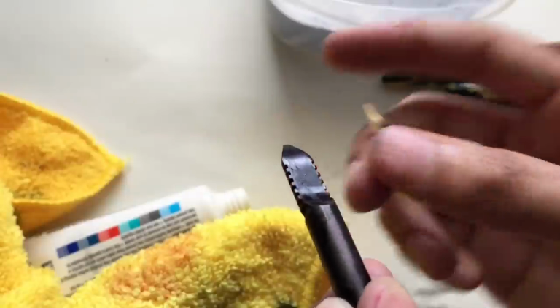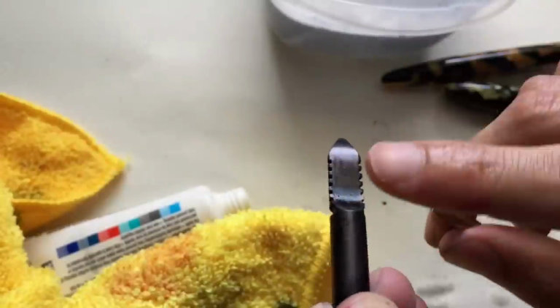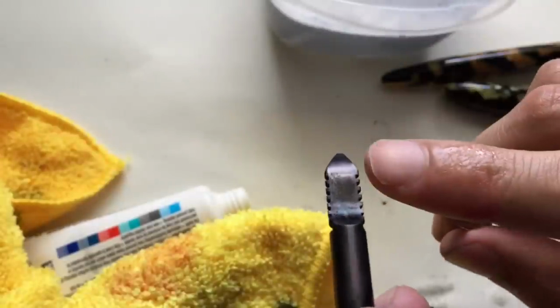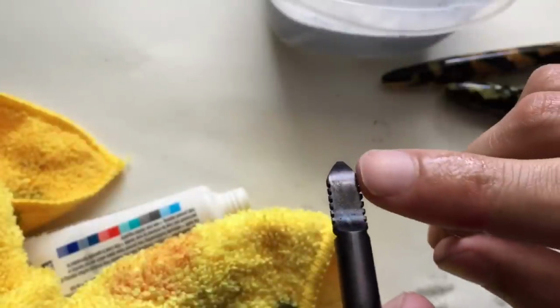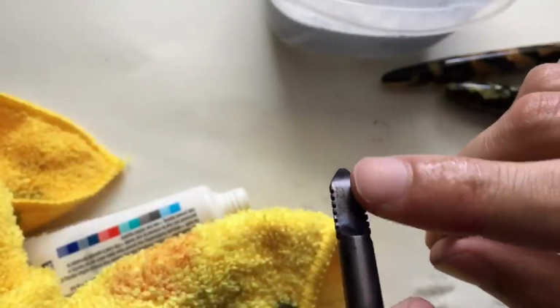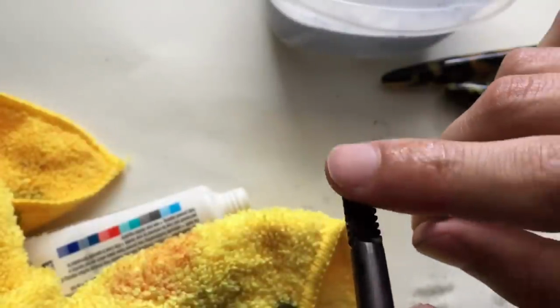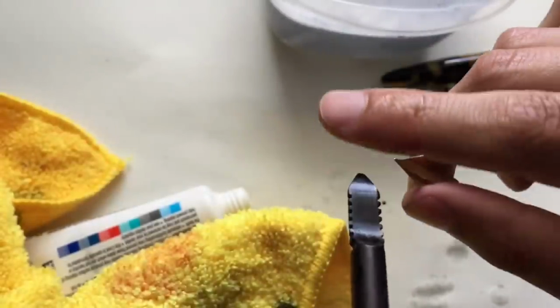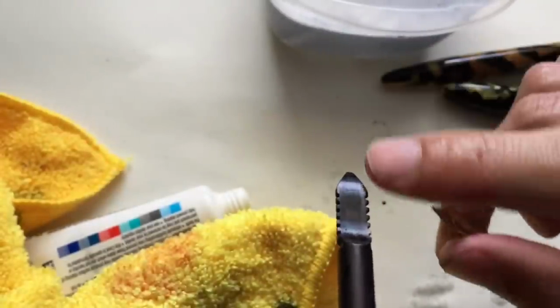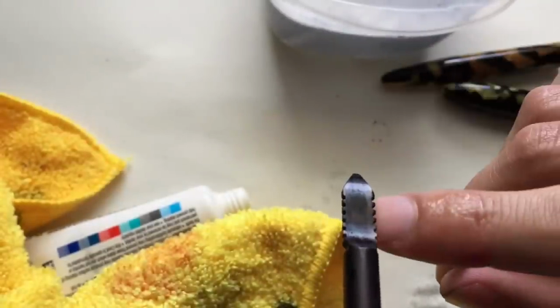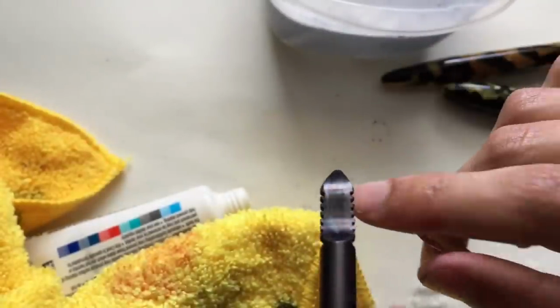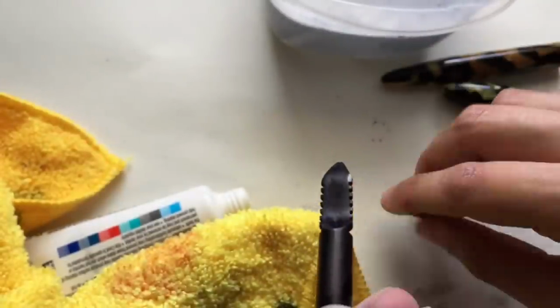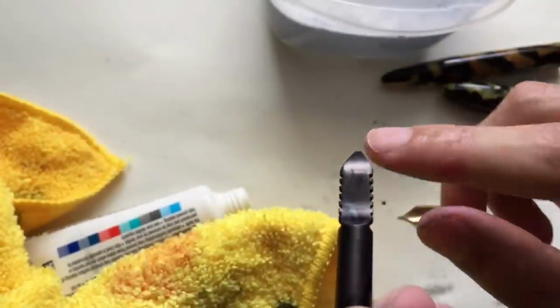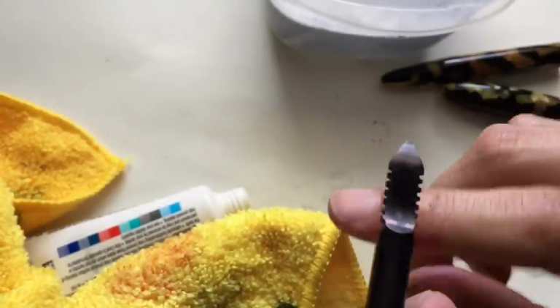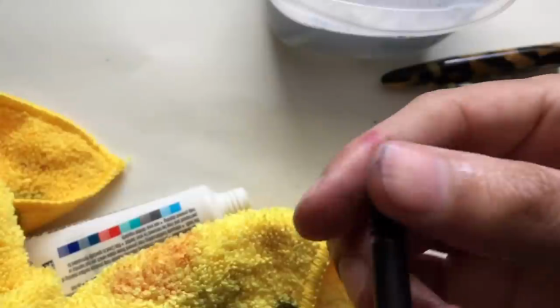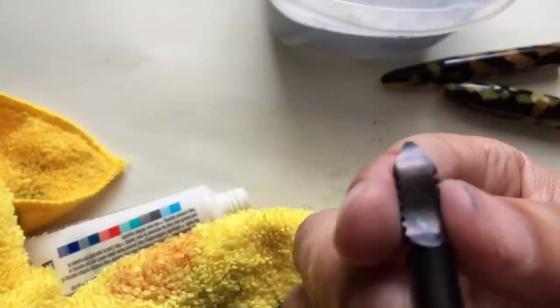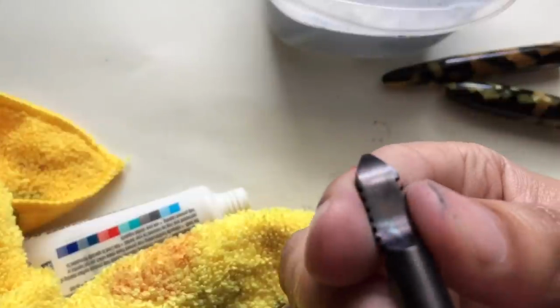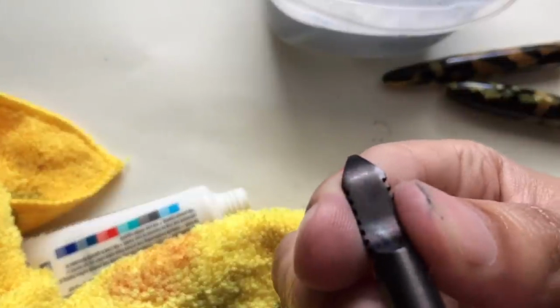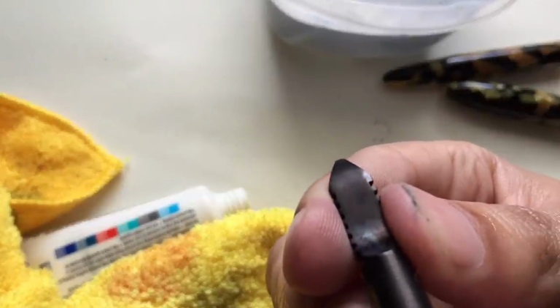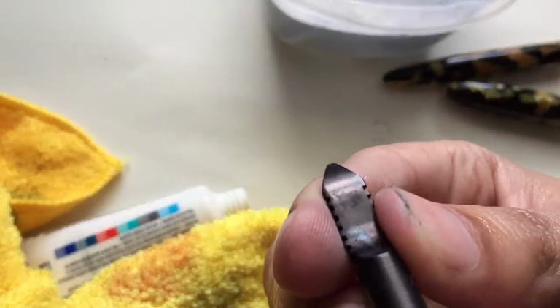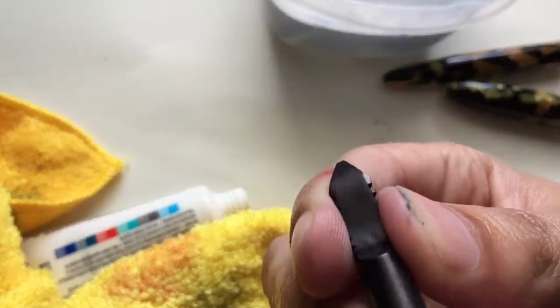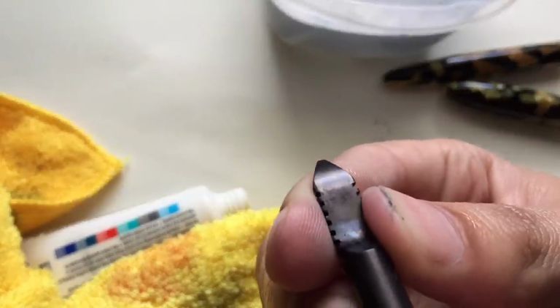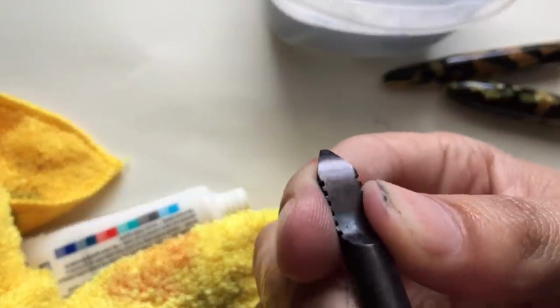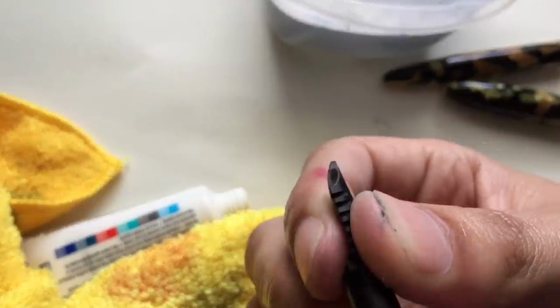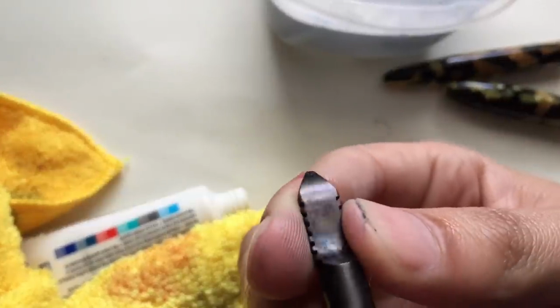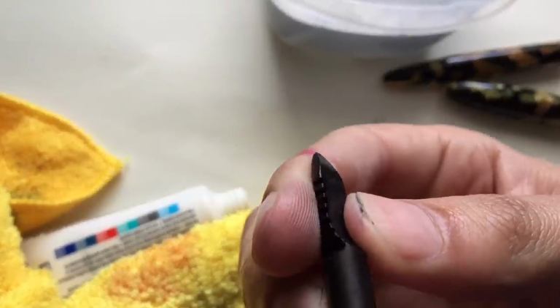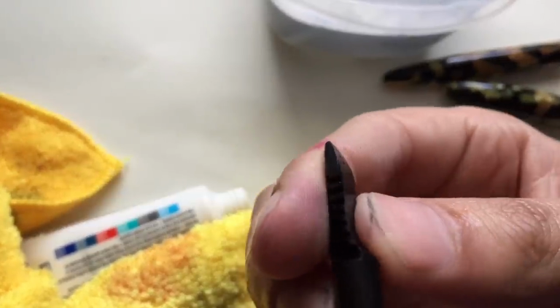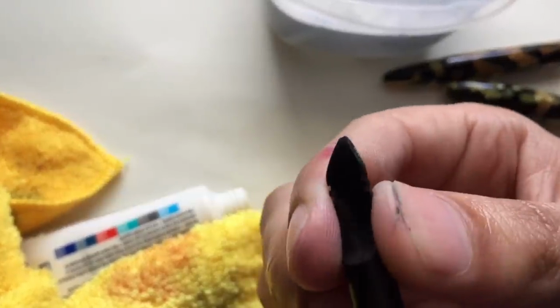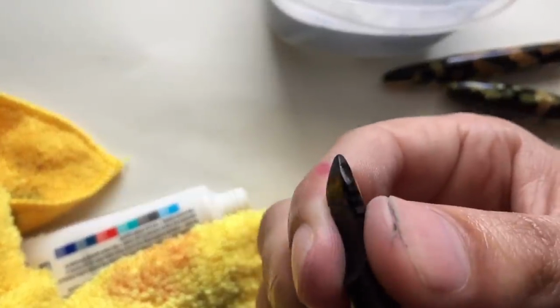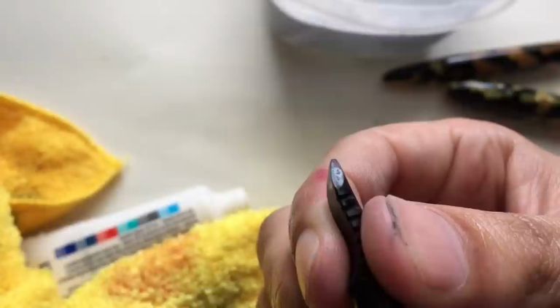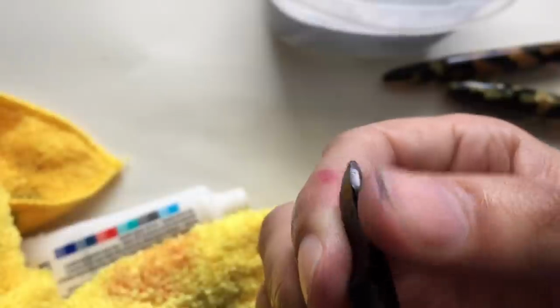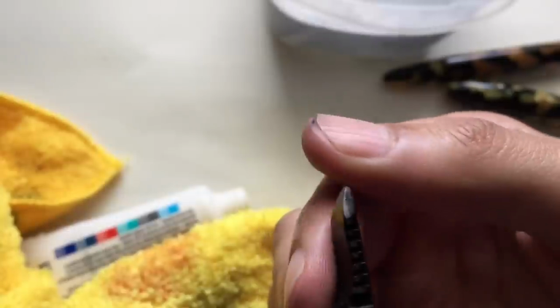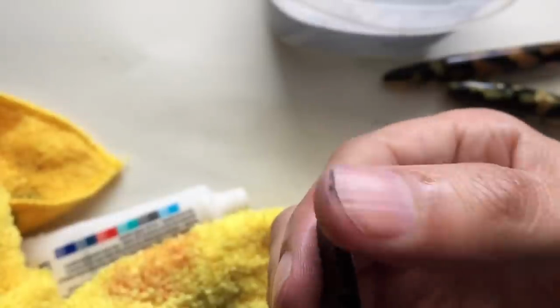And here I'm going to shine this up as well — I'm not done with it yet. I want this bottom to be glossy as well. So I'm going to show the pen now with it being completely finished.